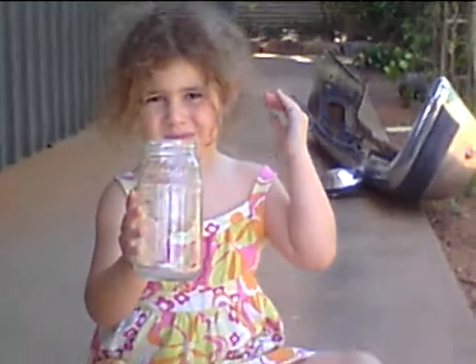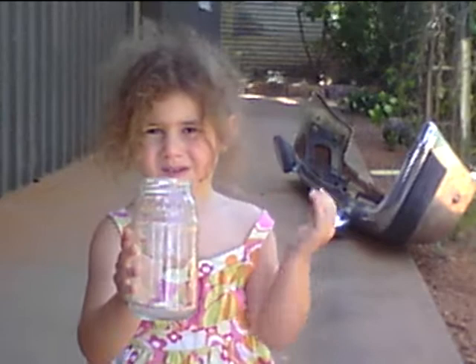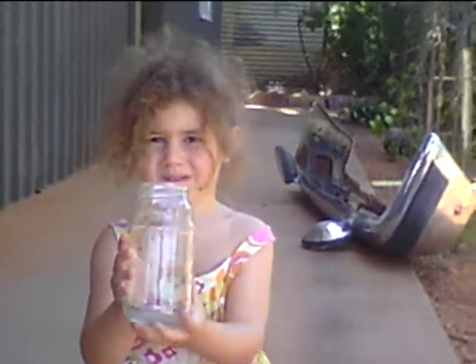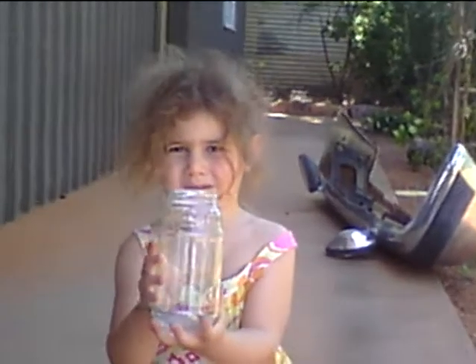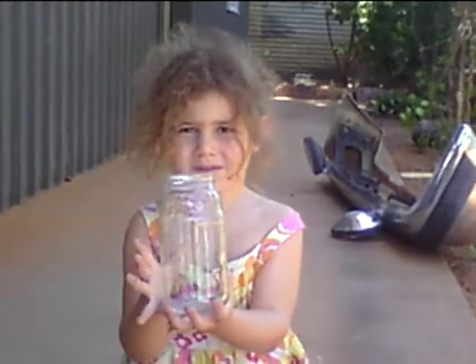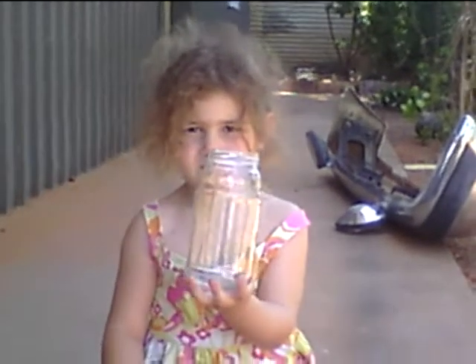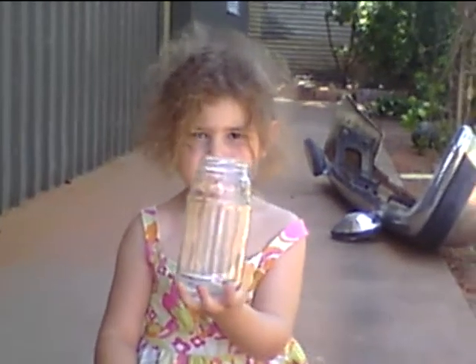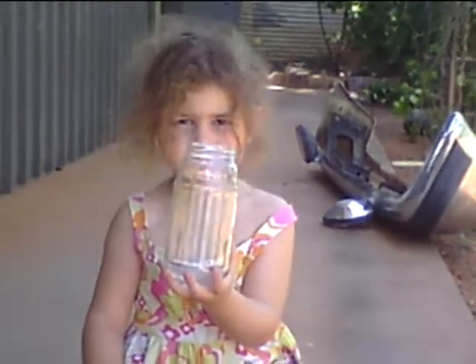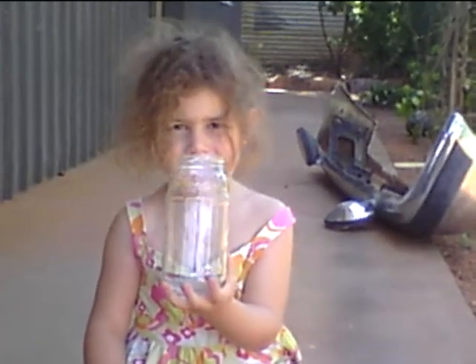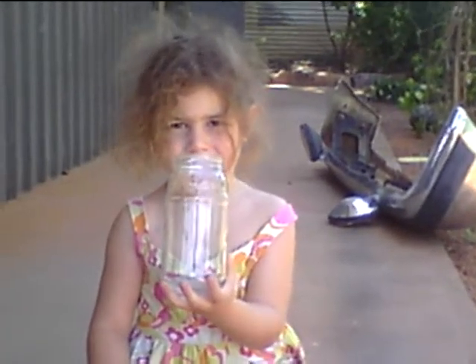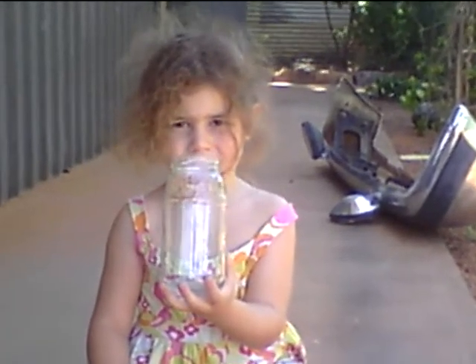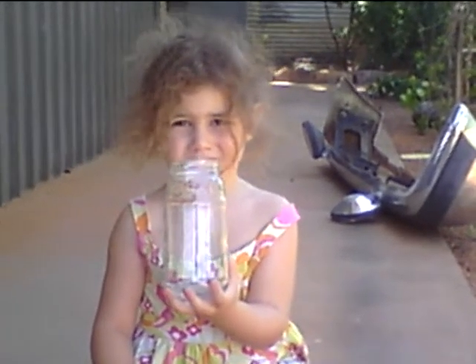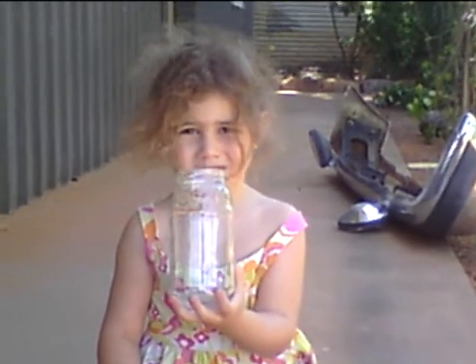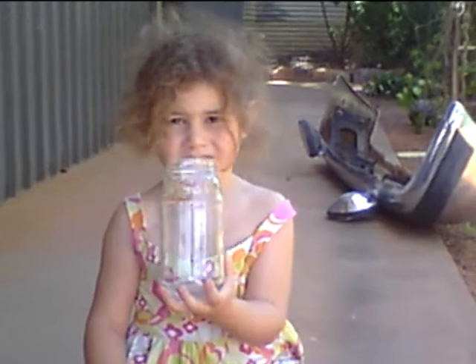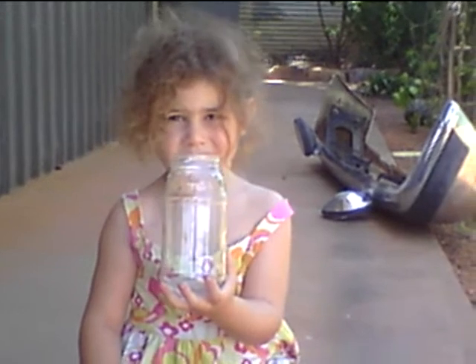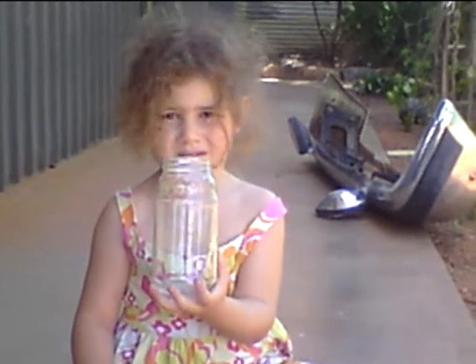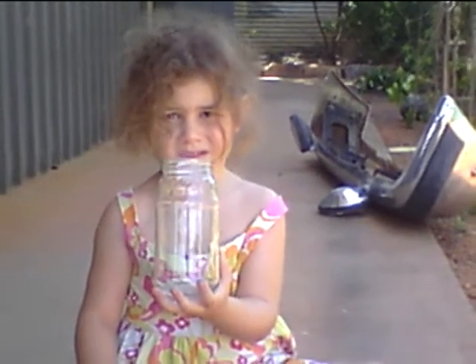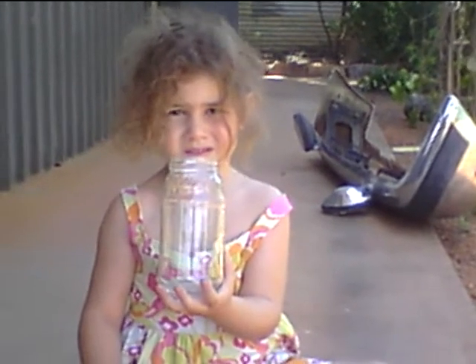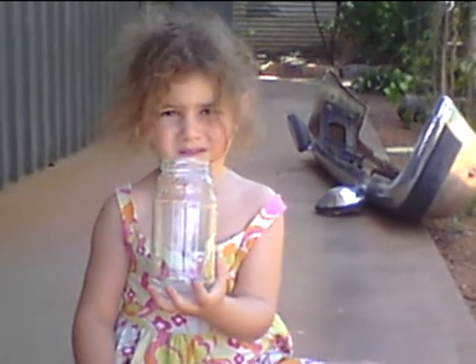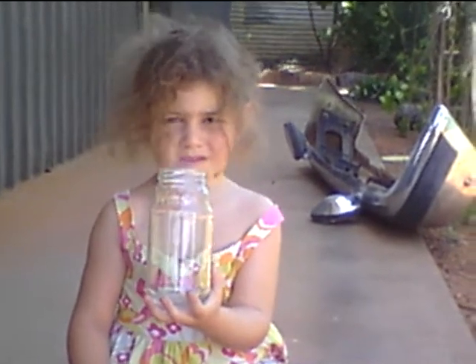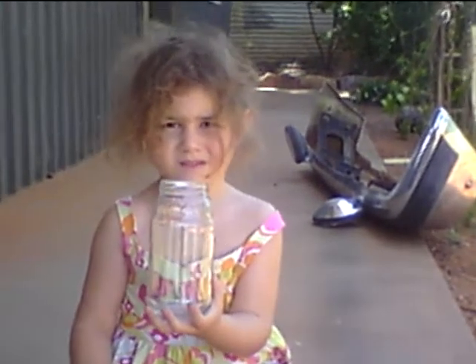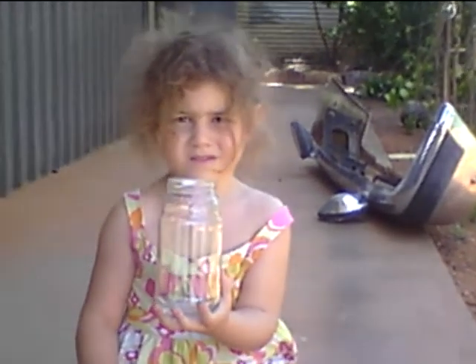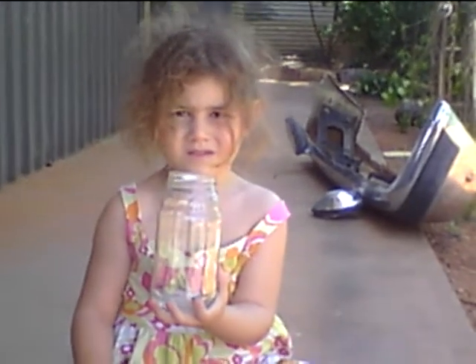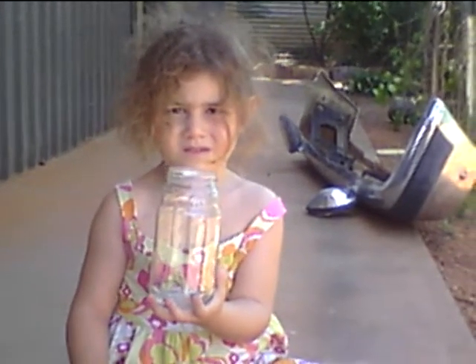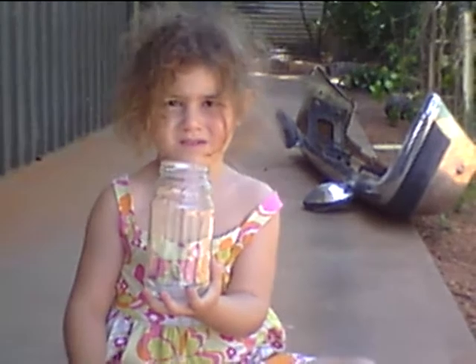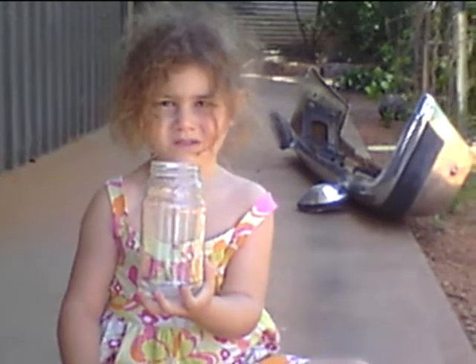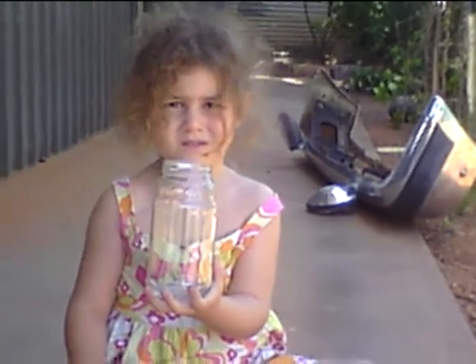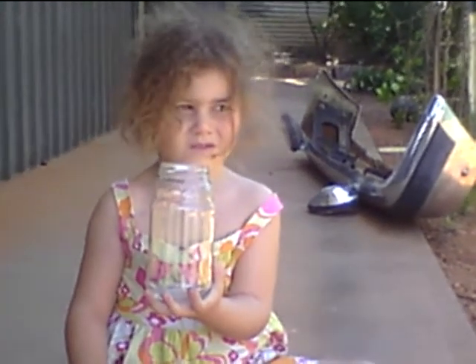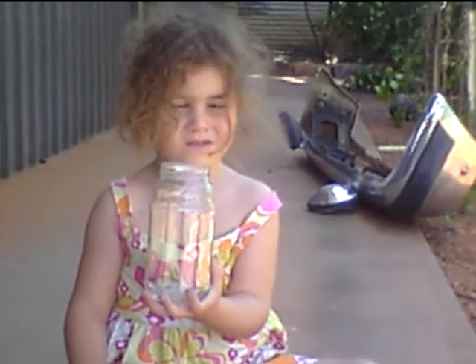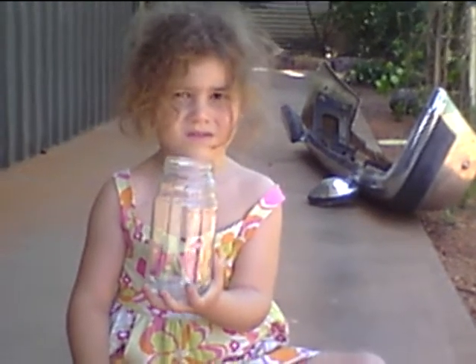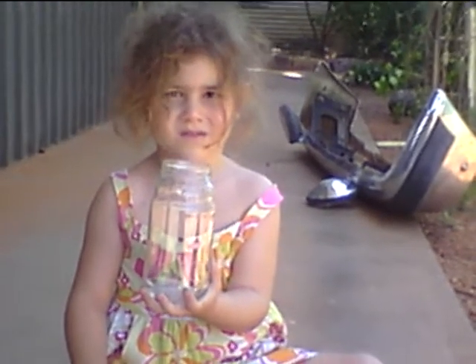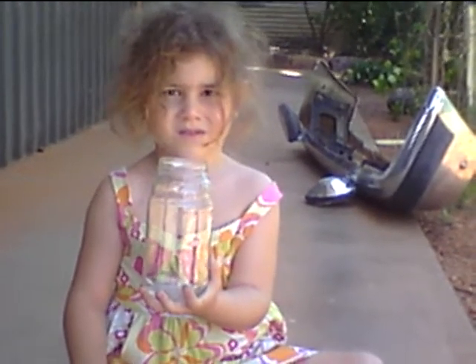Today we're going to do an experiment about rivers, and this jar is going to be our river. We're going to put lots of sand and stones in and water, and shake it all up and see what happens. Okay, so you put the stones in, Molly.